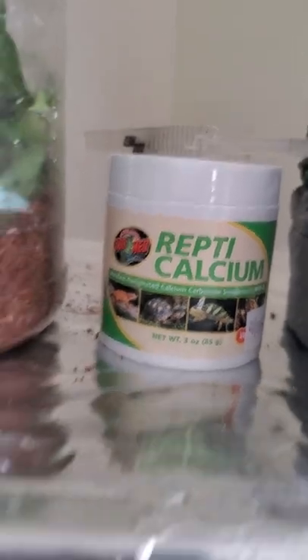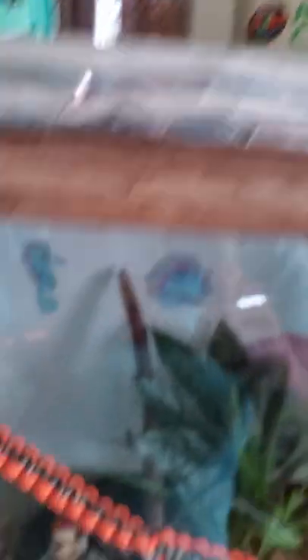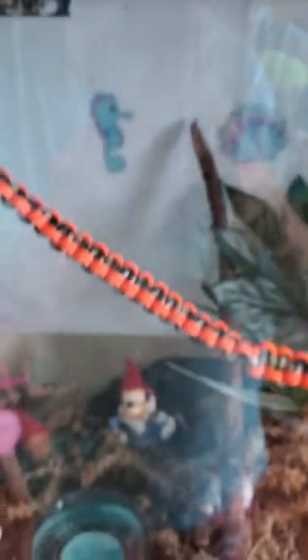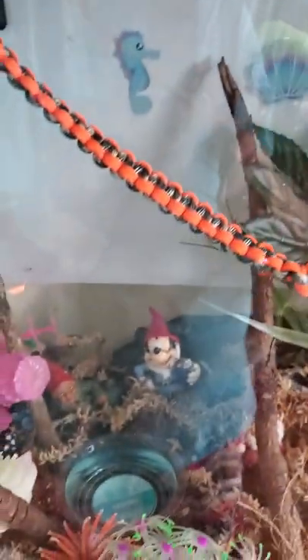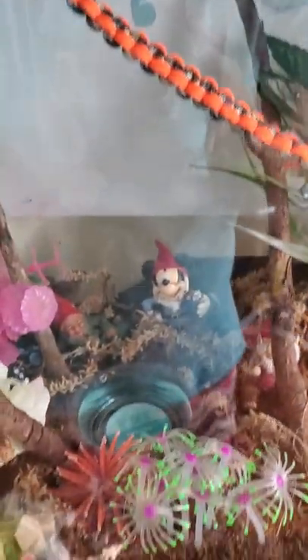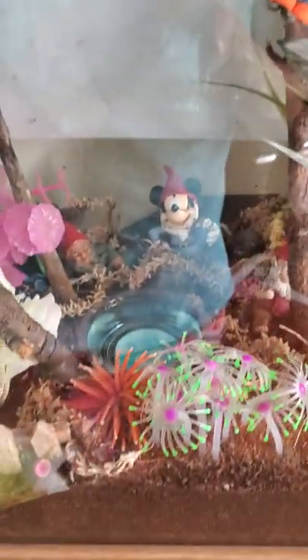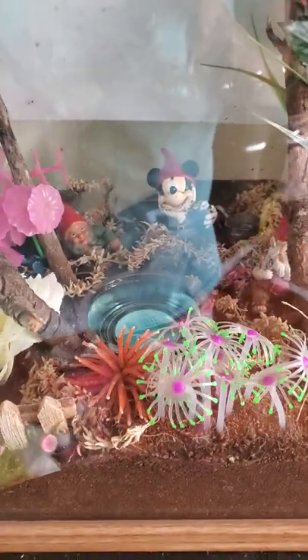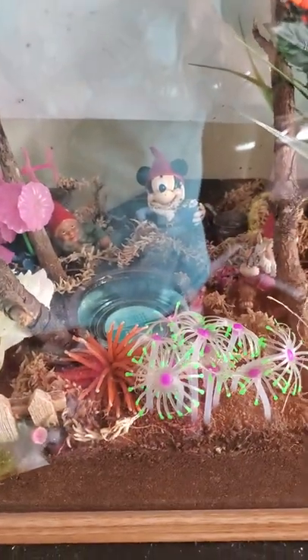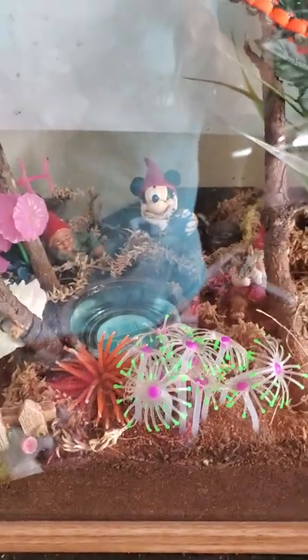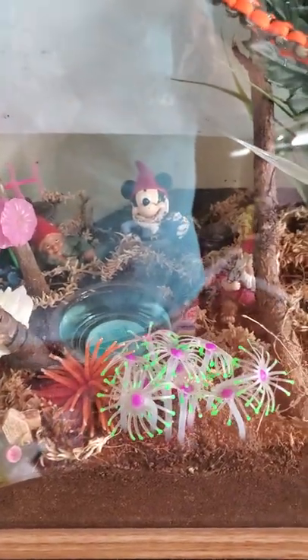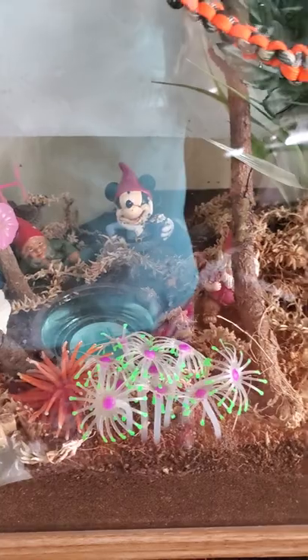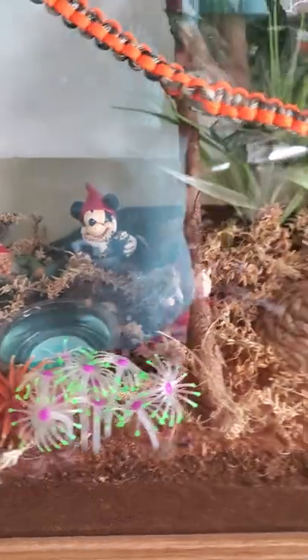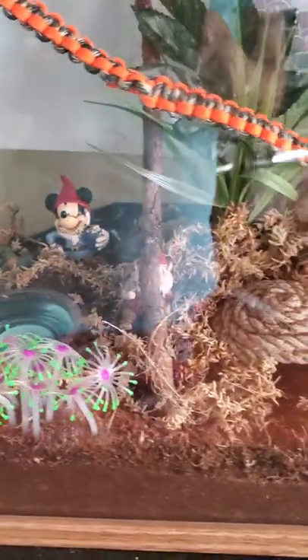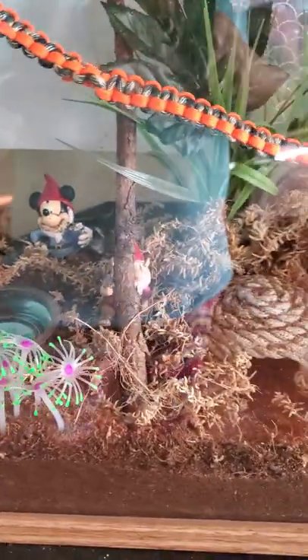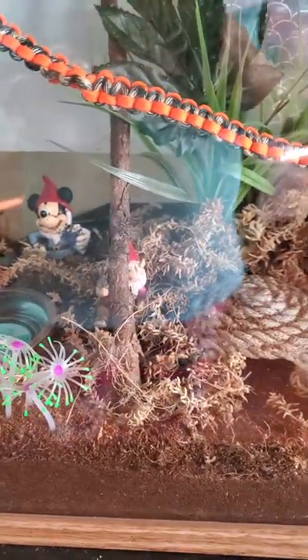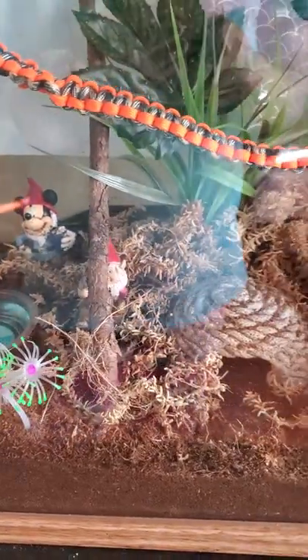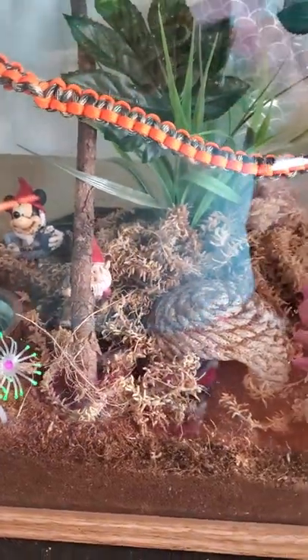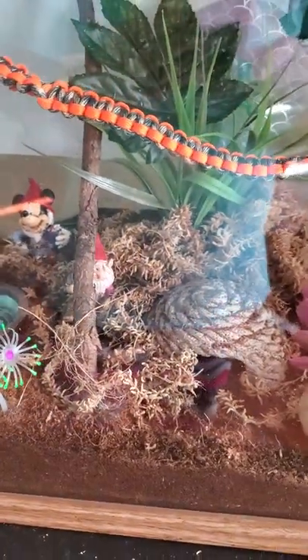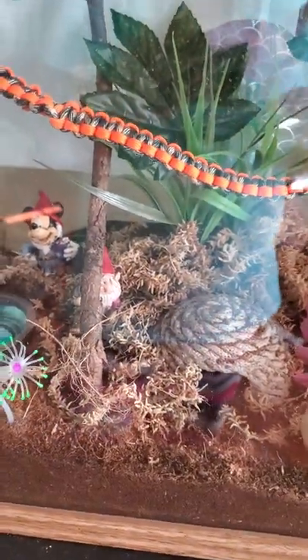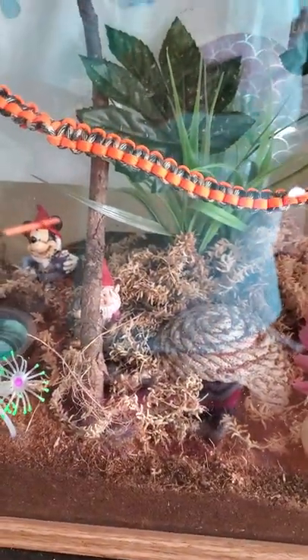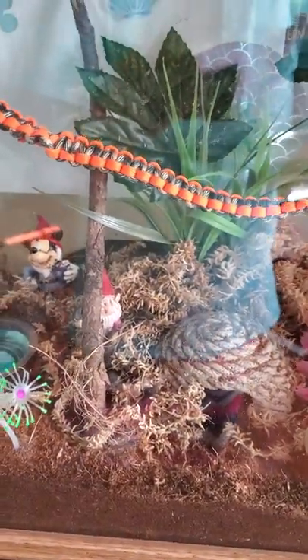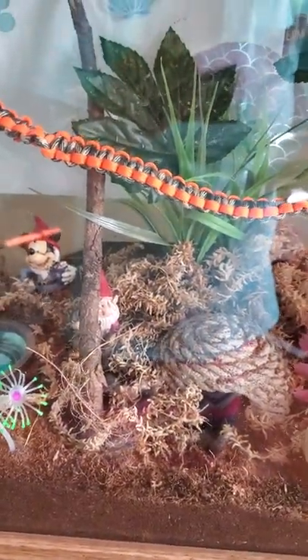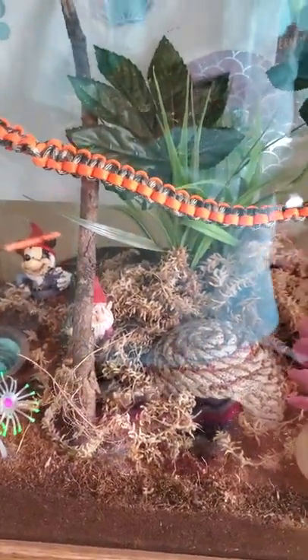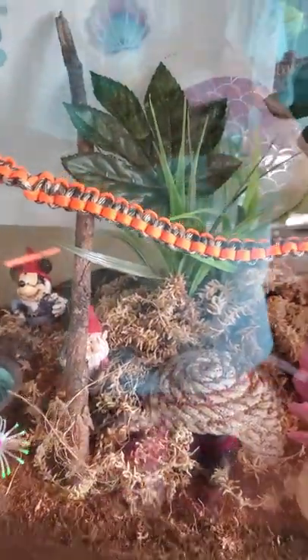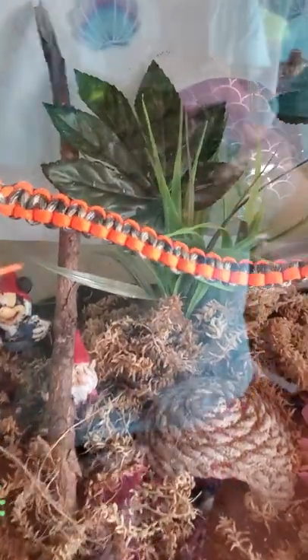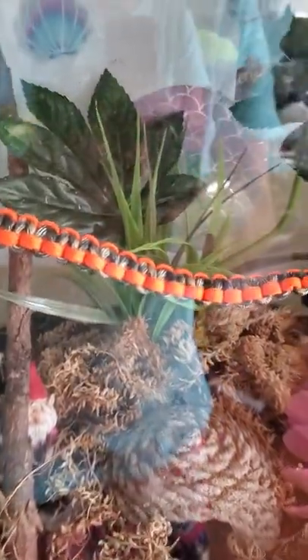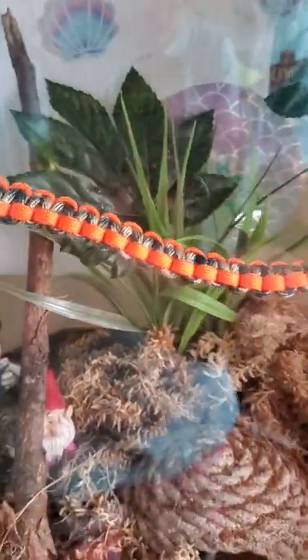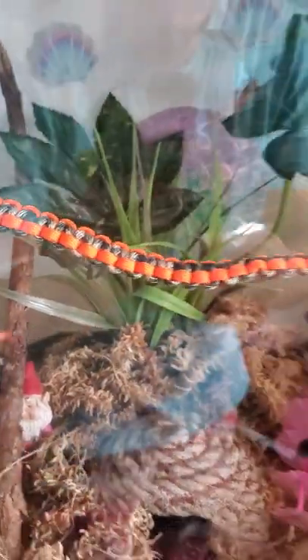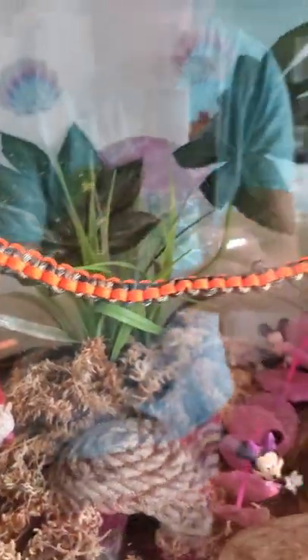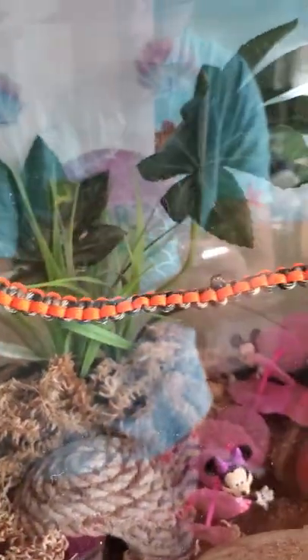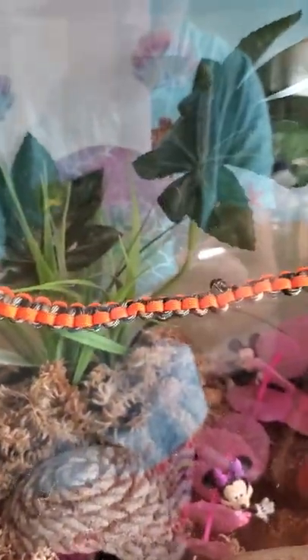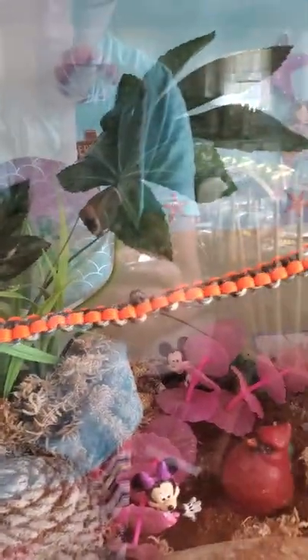Now, there are some baby crickets in here, but I don't know if I'm supposed to put them in a separate container and feed them, or just leave the baby crickets in there, or what. I'm not sure yet, so any advice is good.